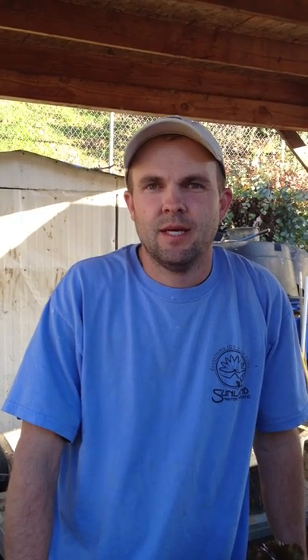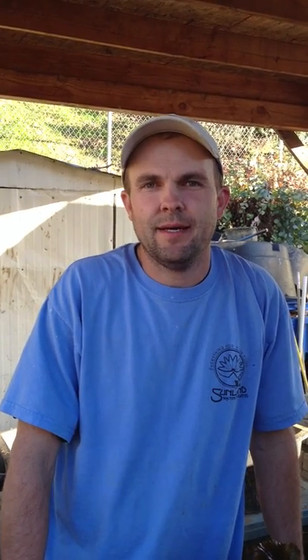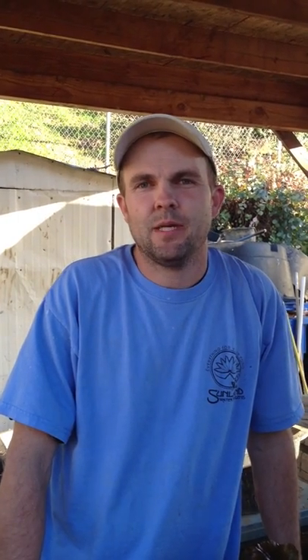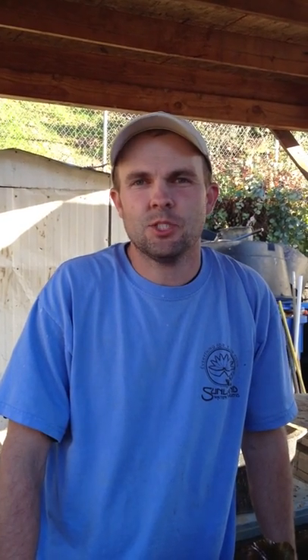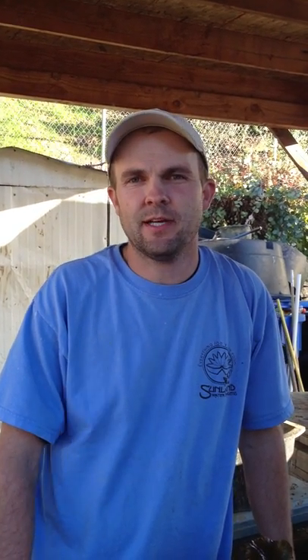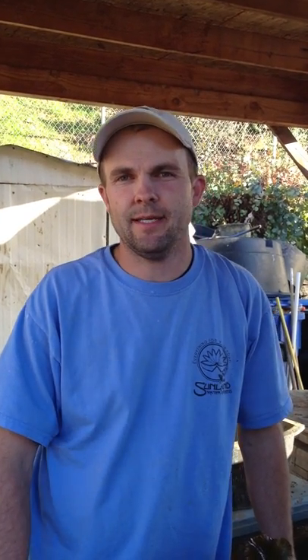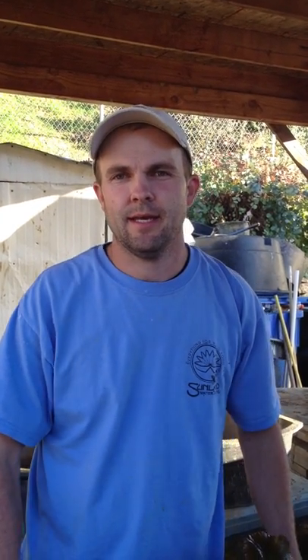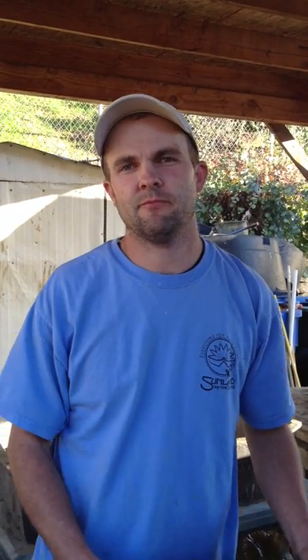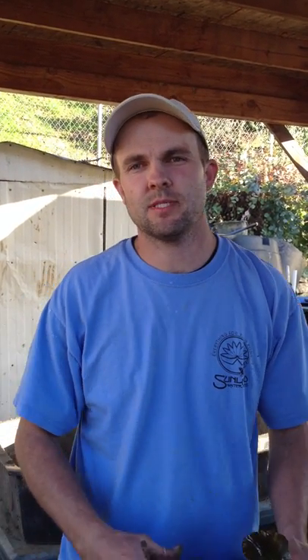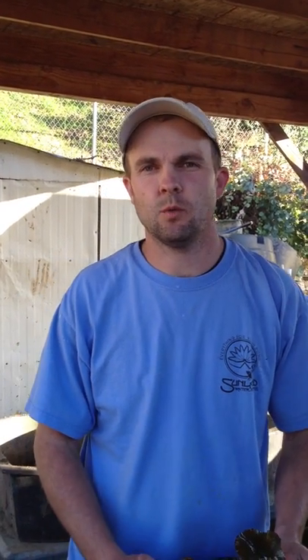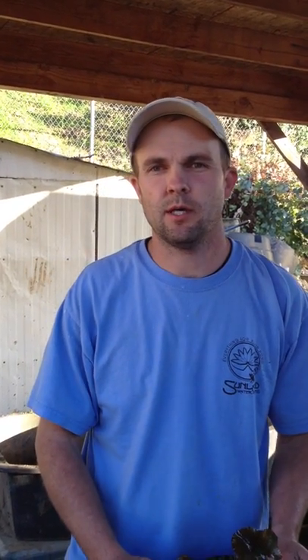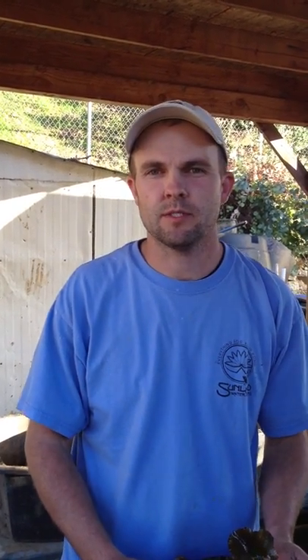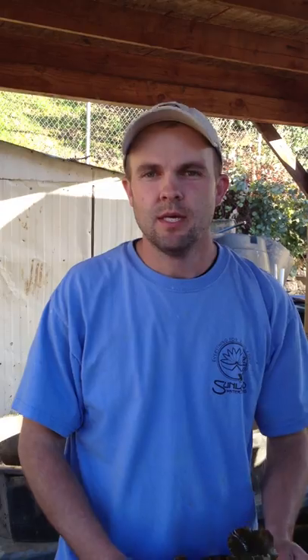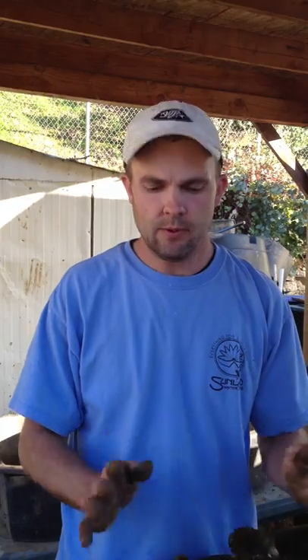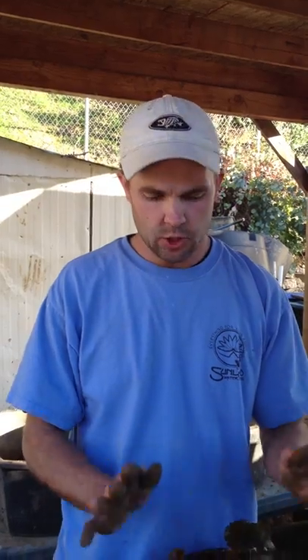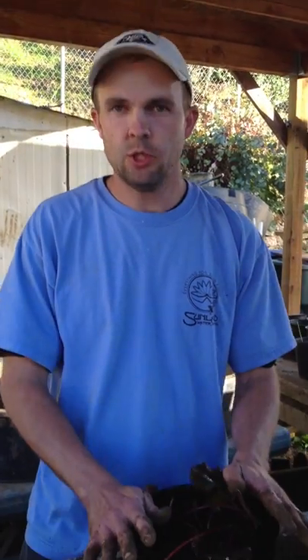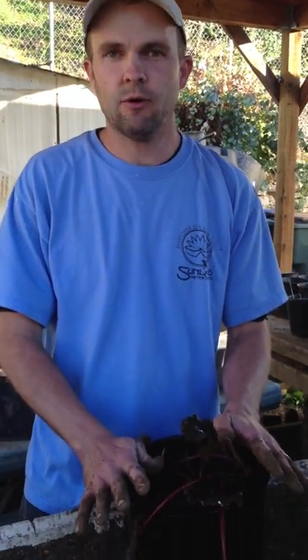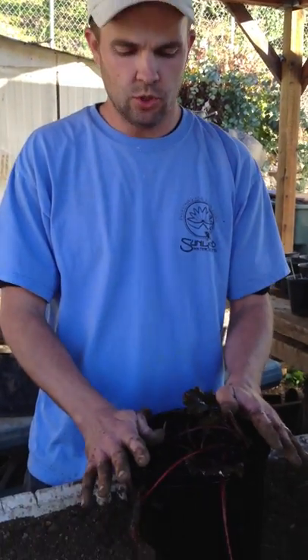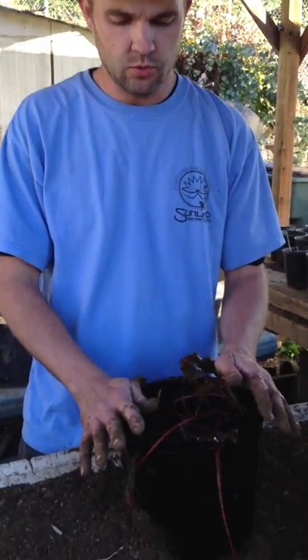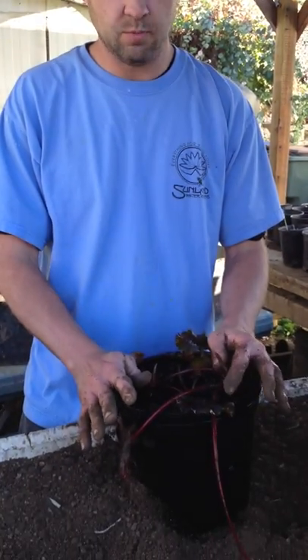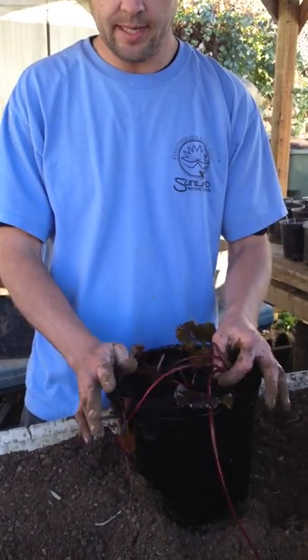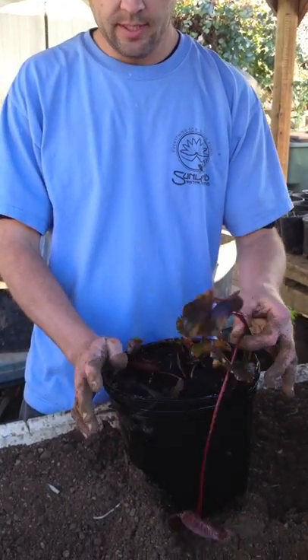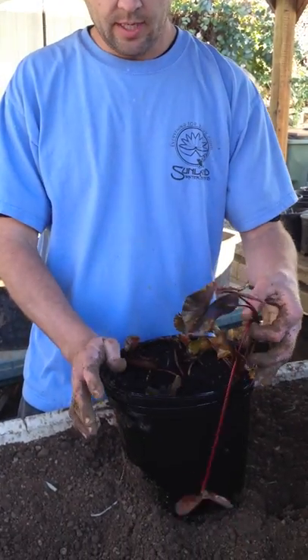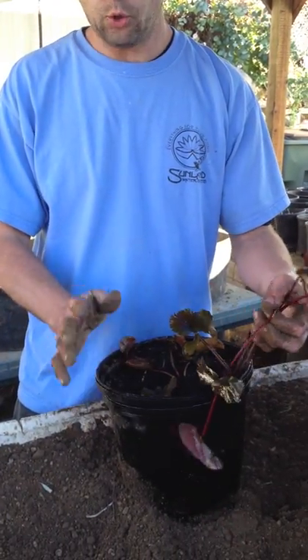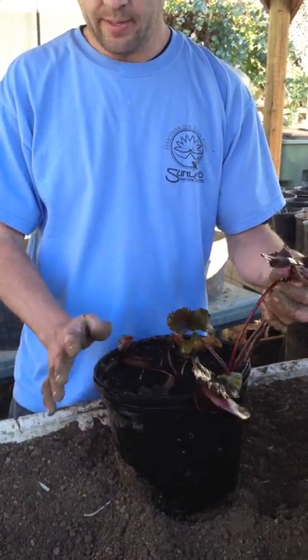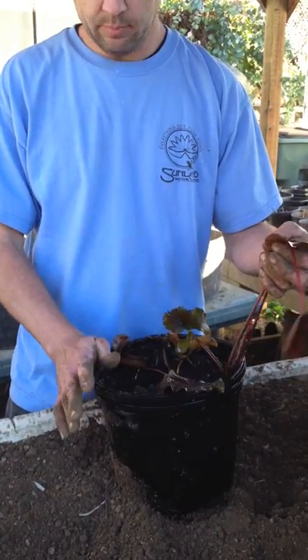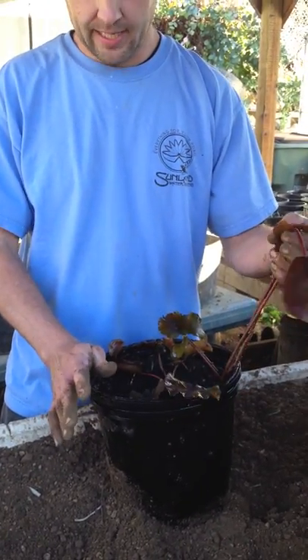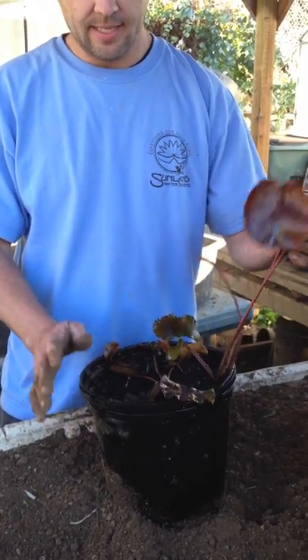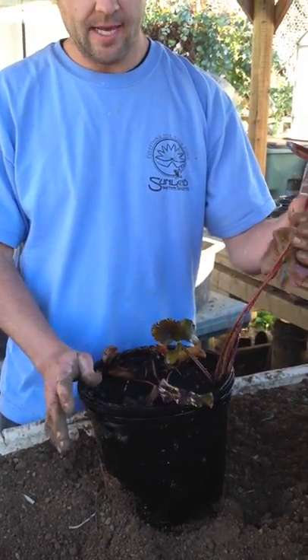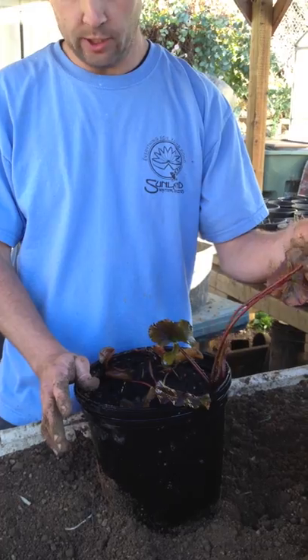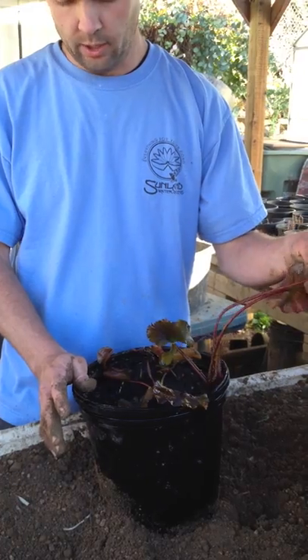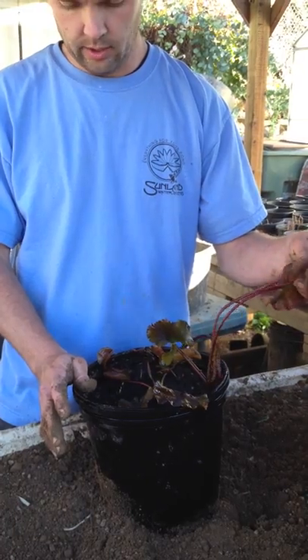Hi, my name is Jeff Kite and I'm from Sumlin Water Gardens. Today we're going to show you how to split up or re-plant a hardy water lily.